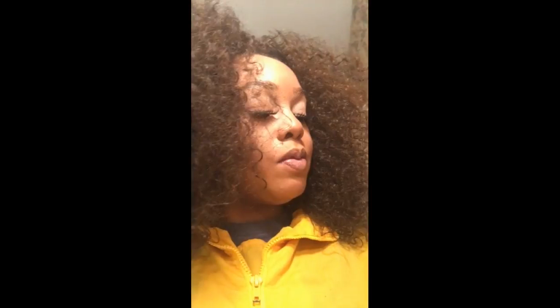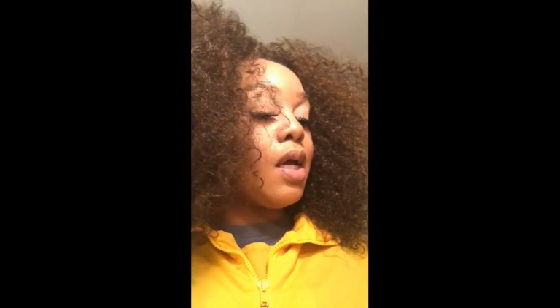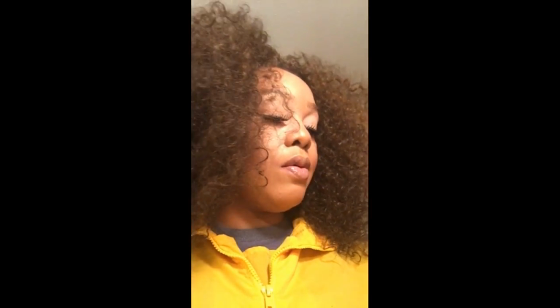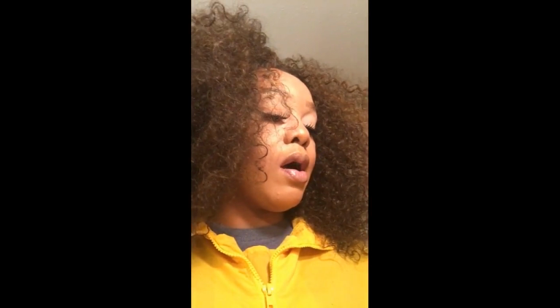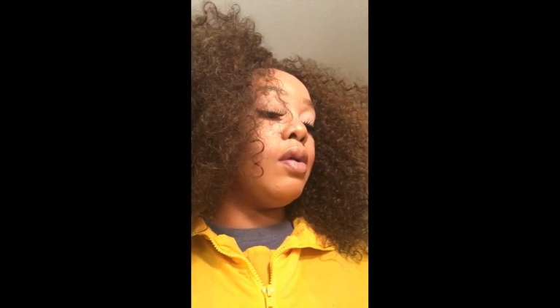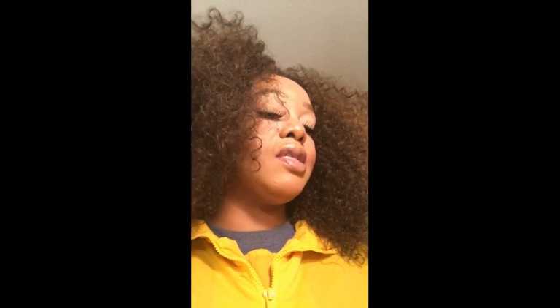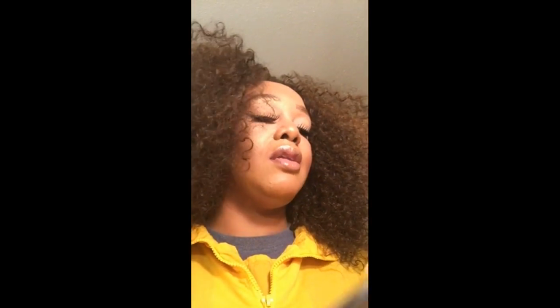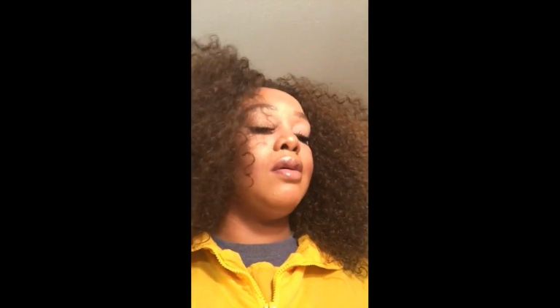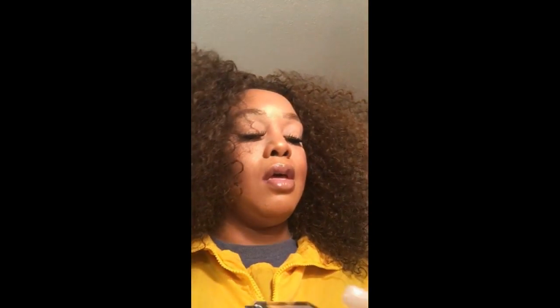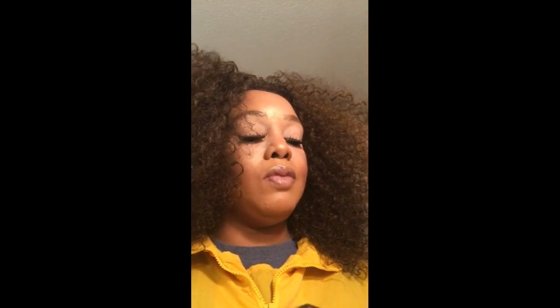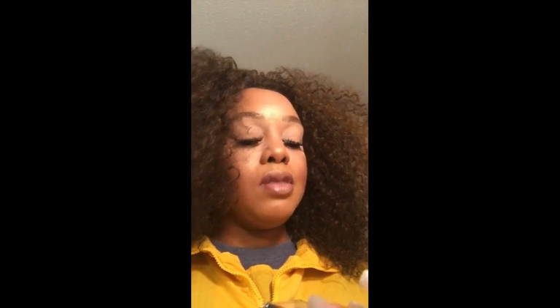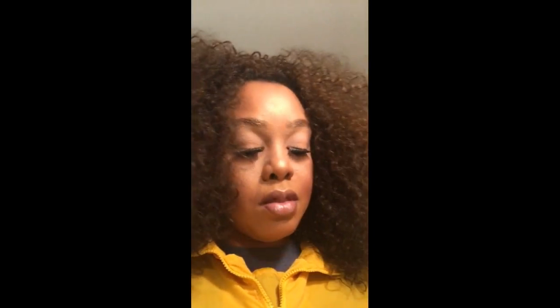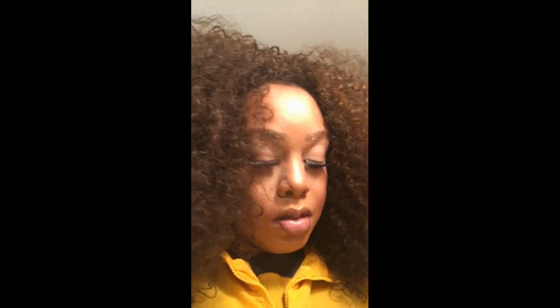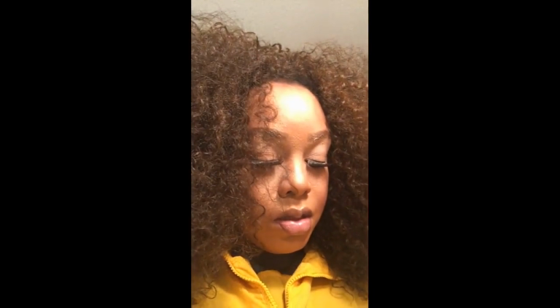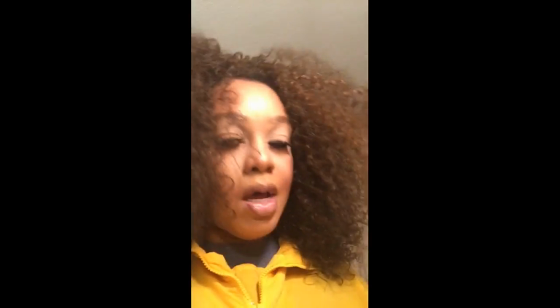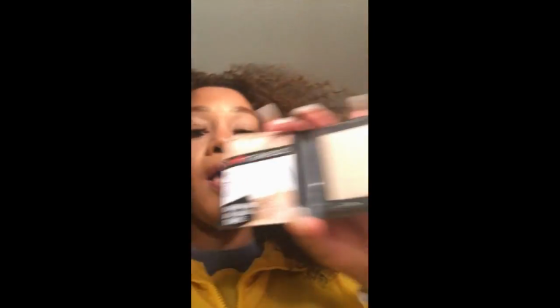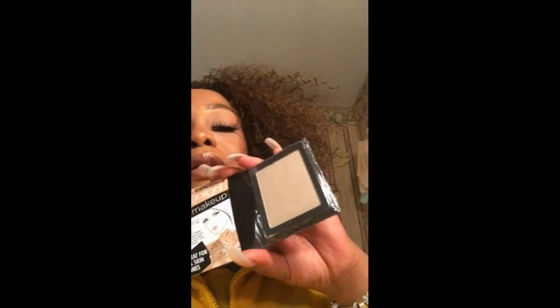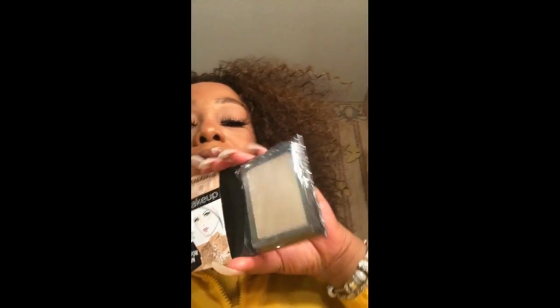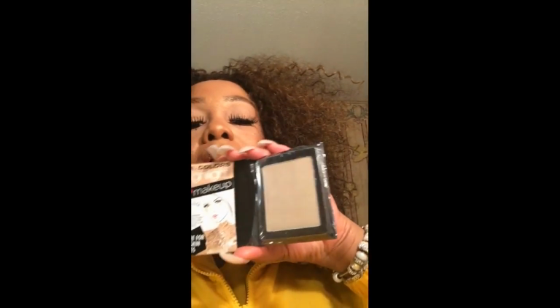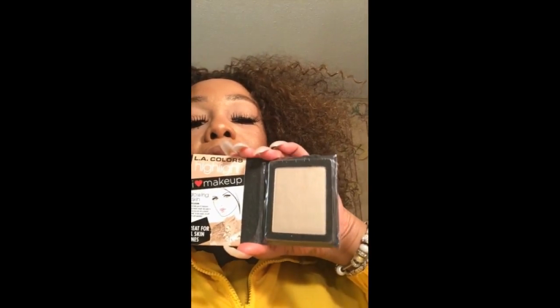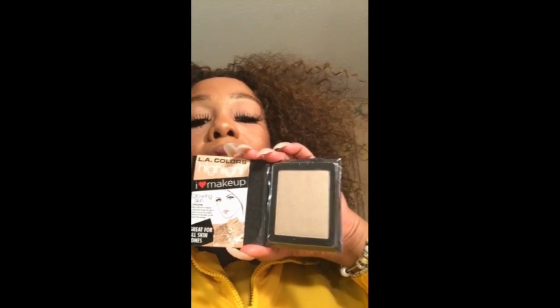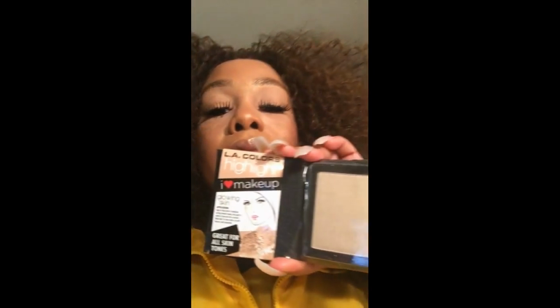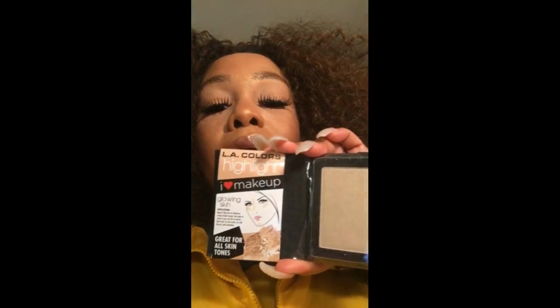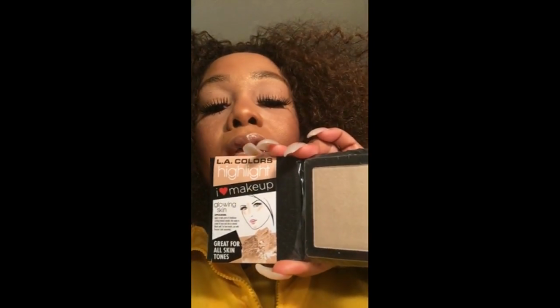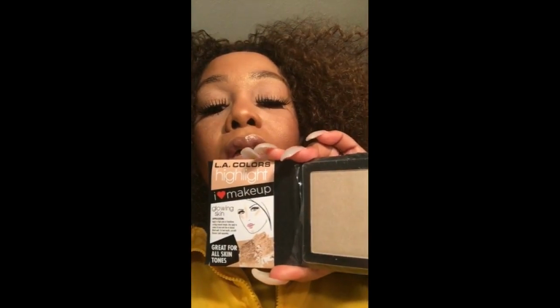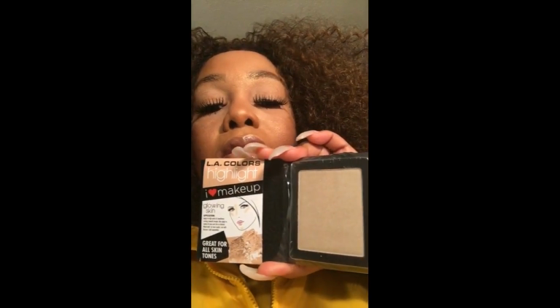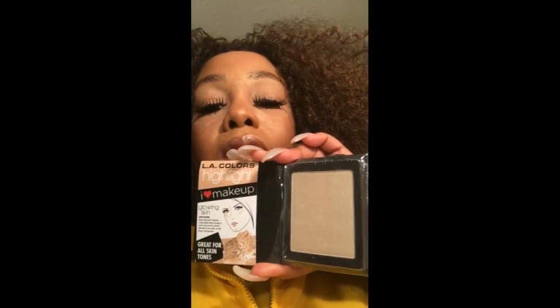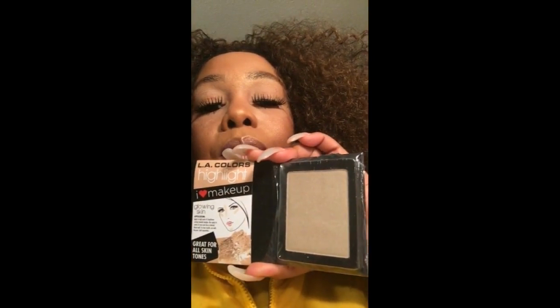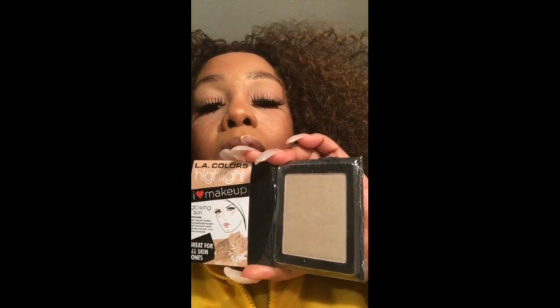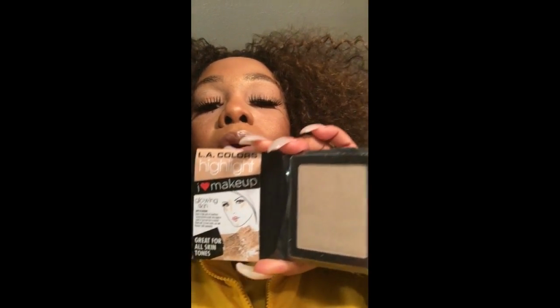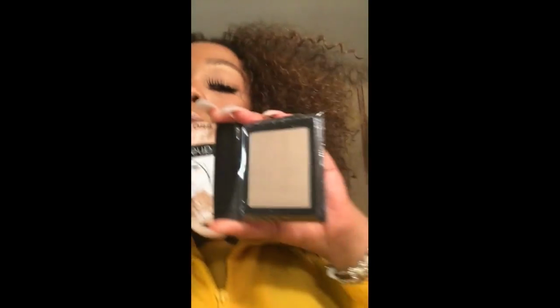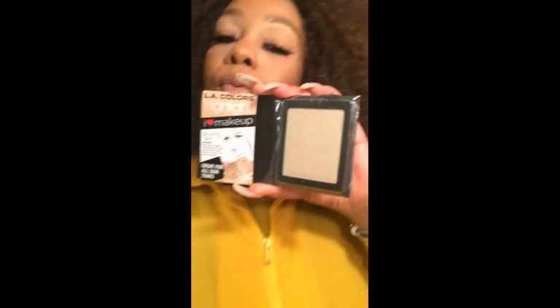I got the one called Glowing Skin — this one is the highlight. This is a highlight one. Yes honey, come through!